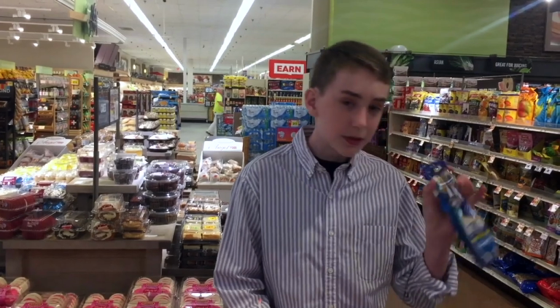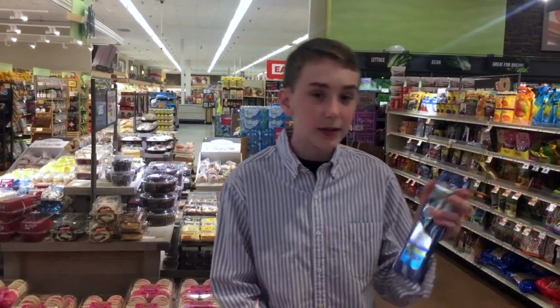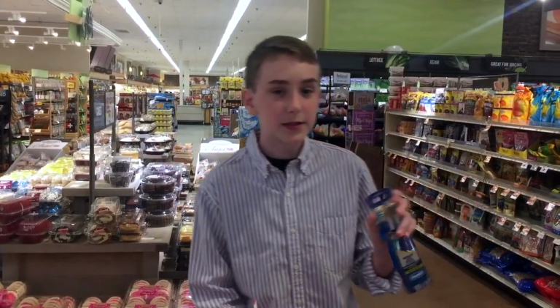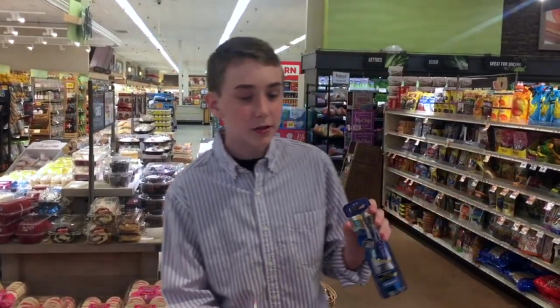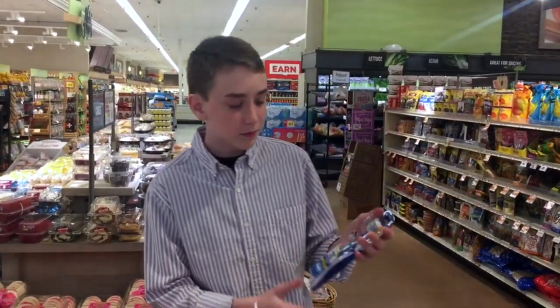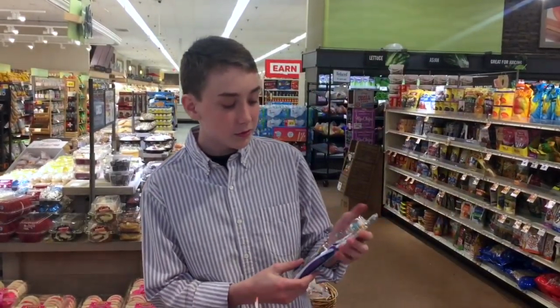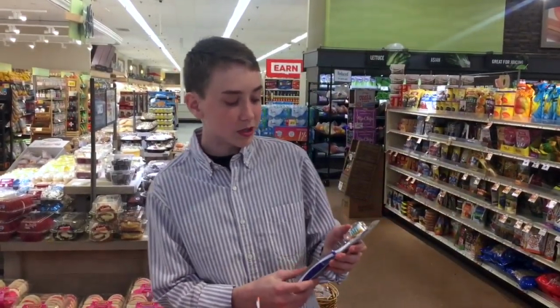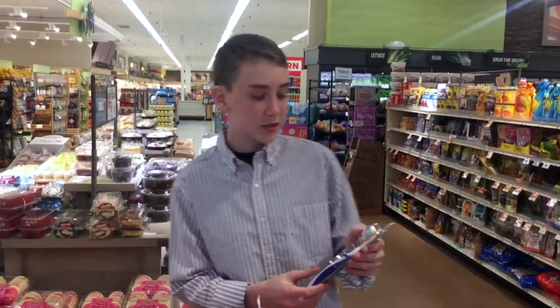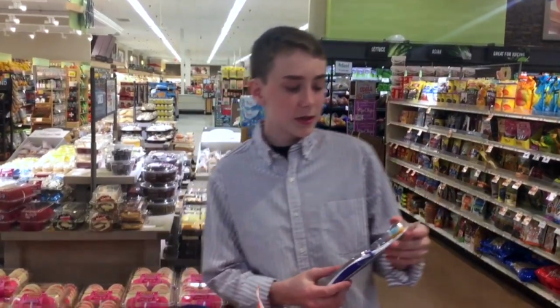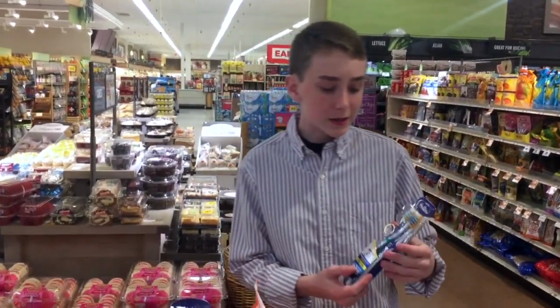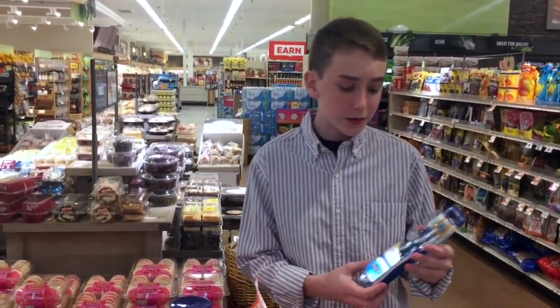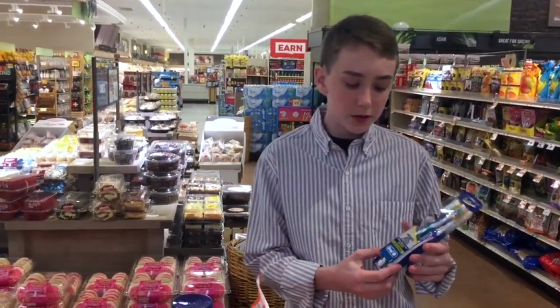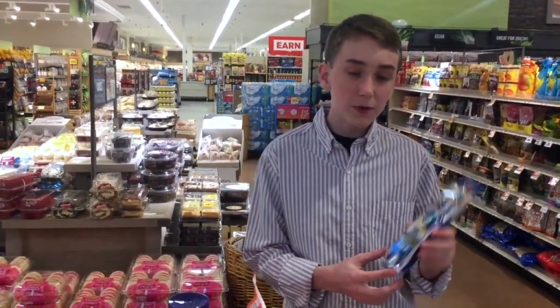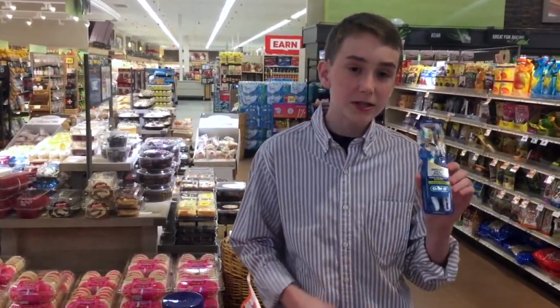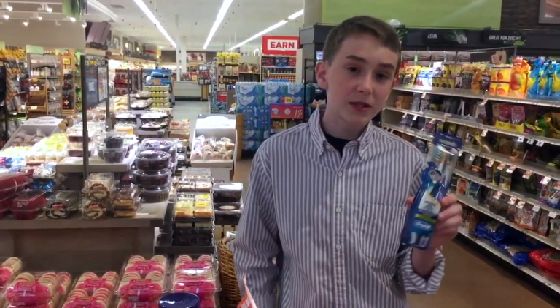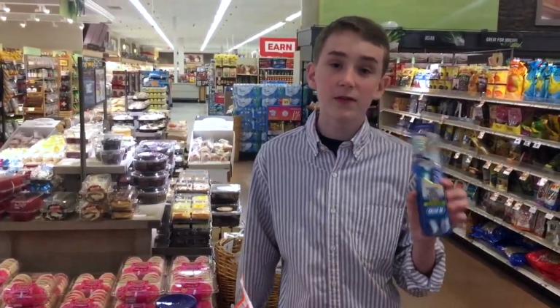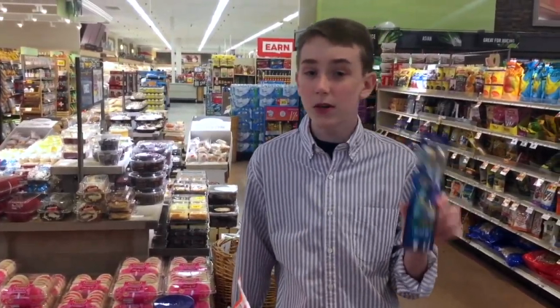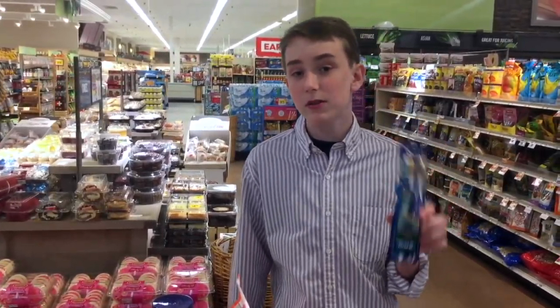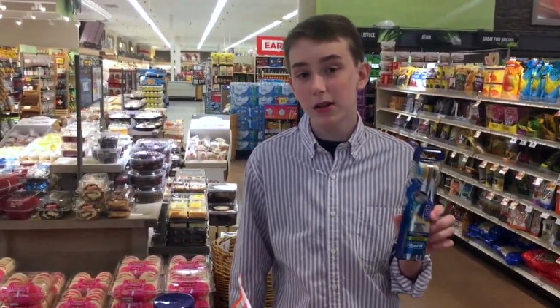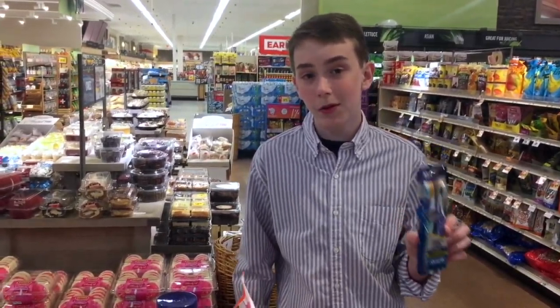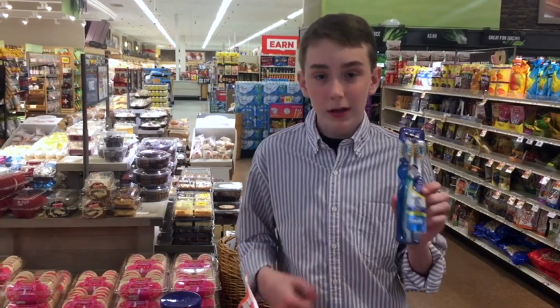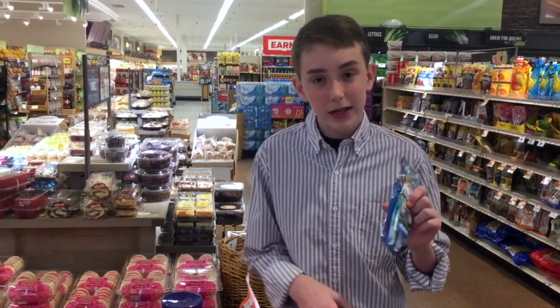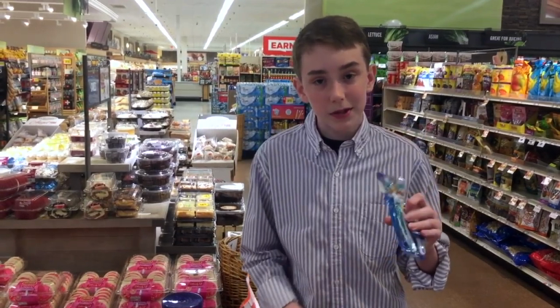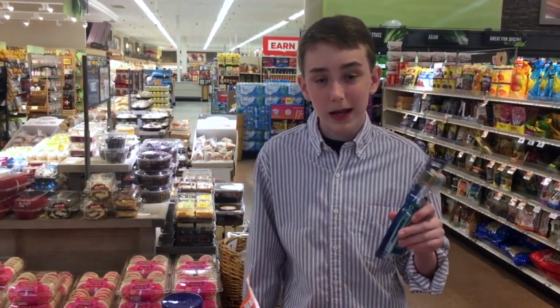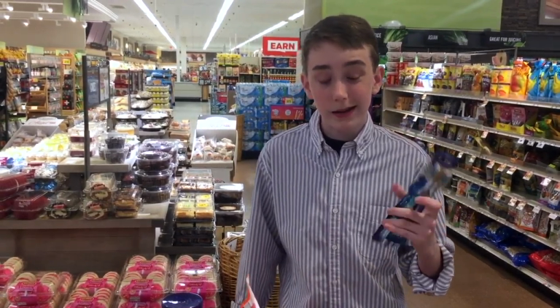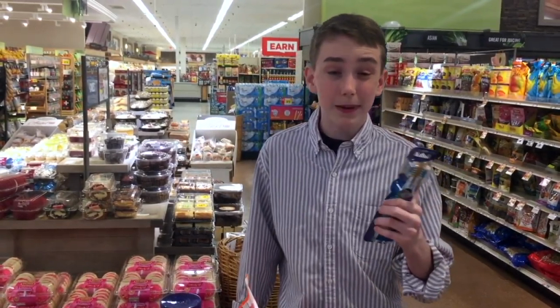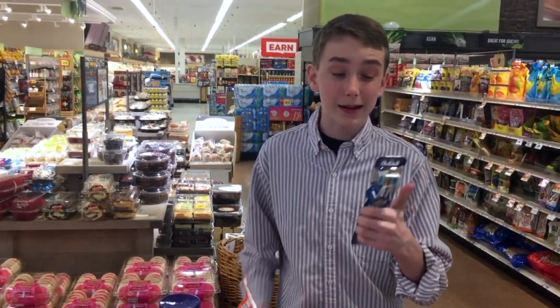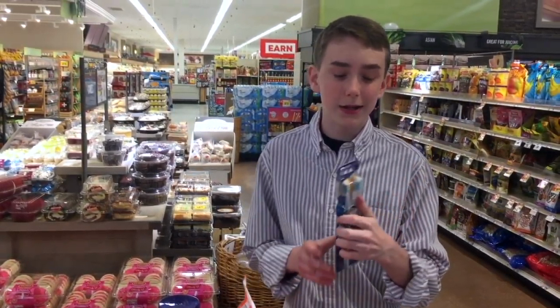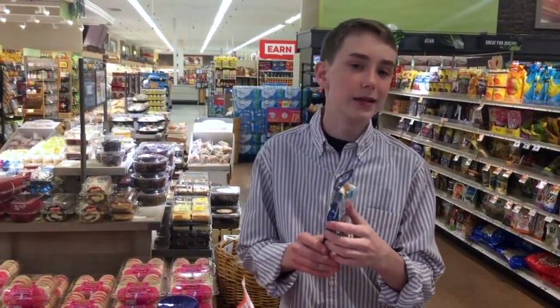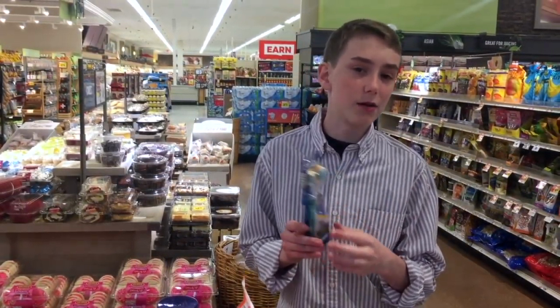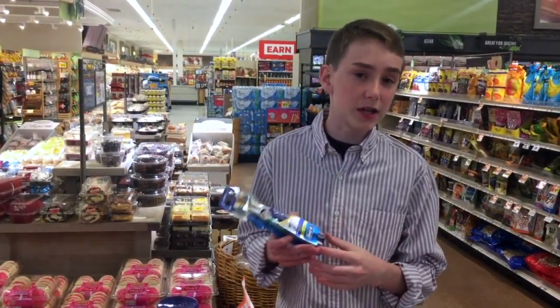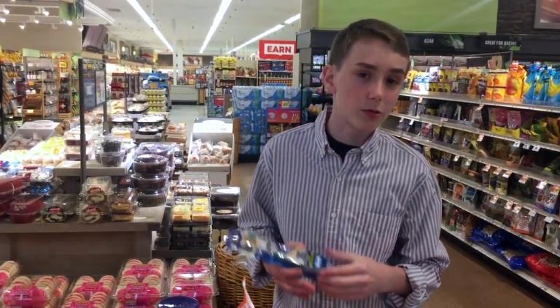Same with these toothbrushes. The toothbrushes themselves are not recyclable, and the plastic packaging is not recyclable either.